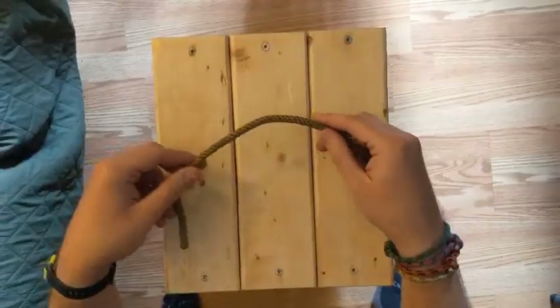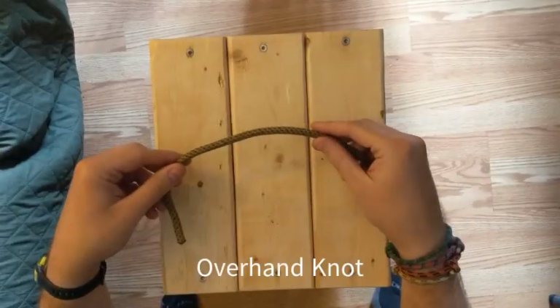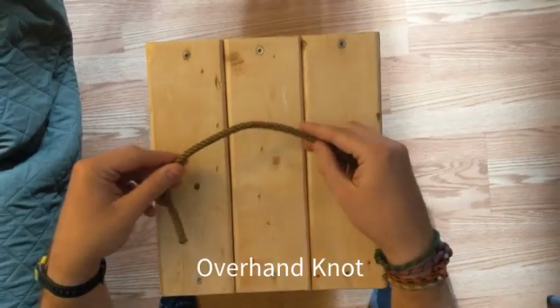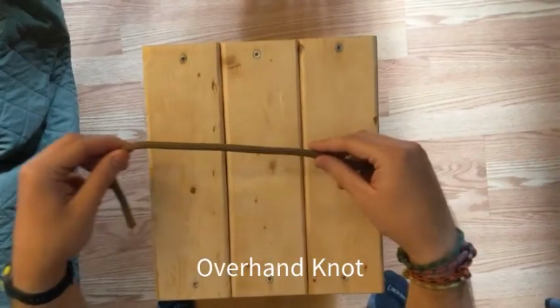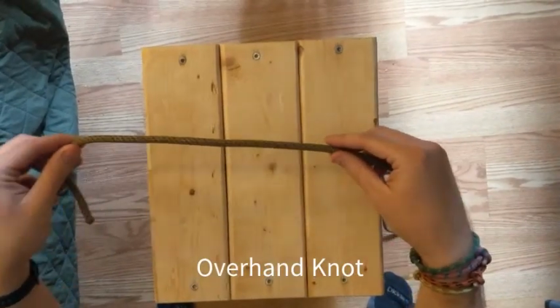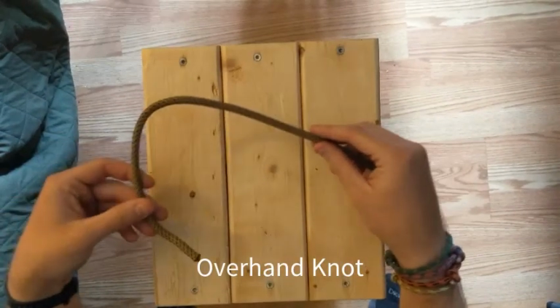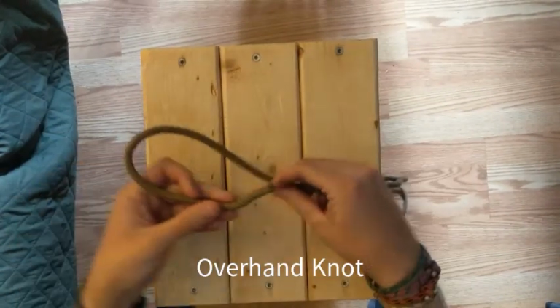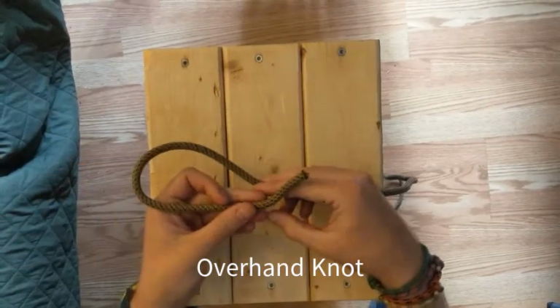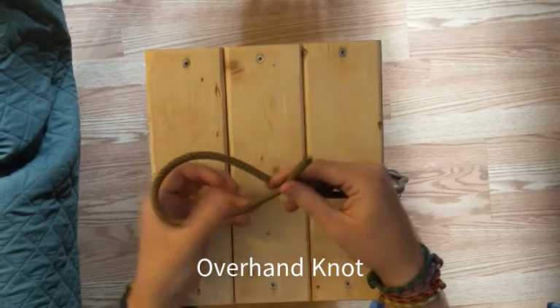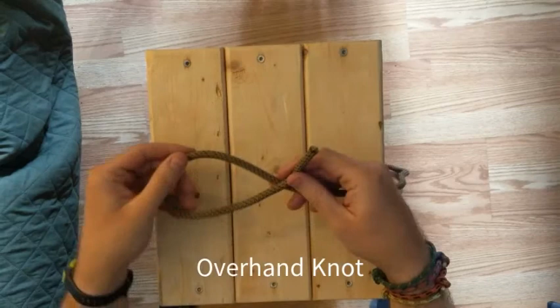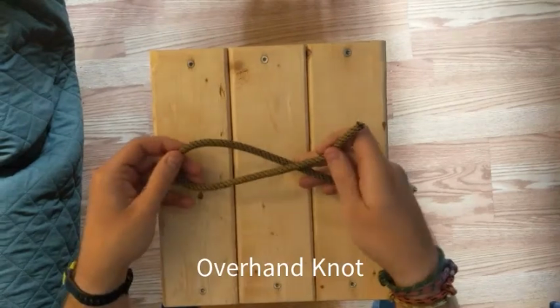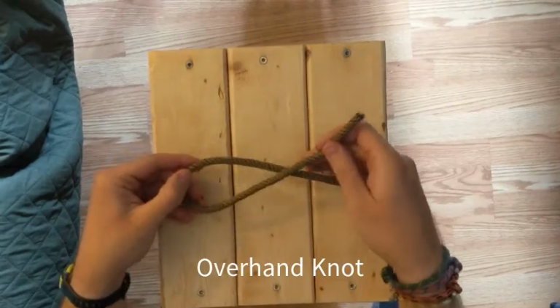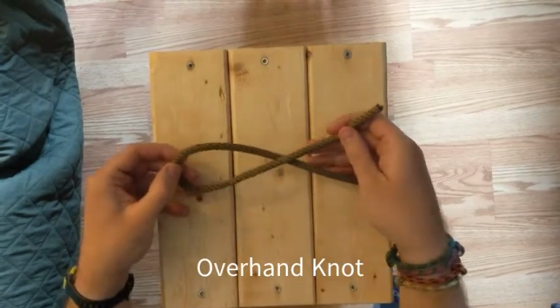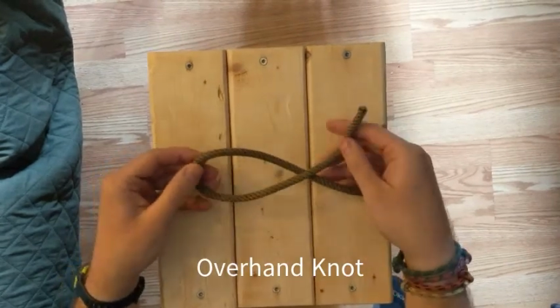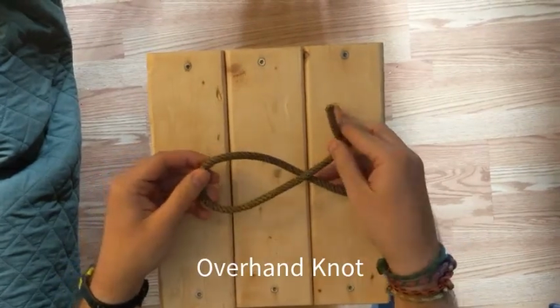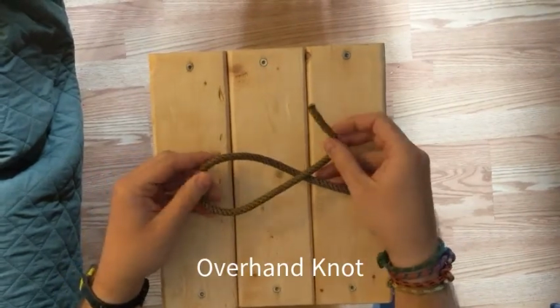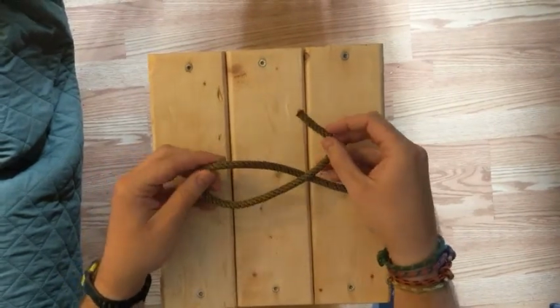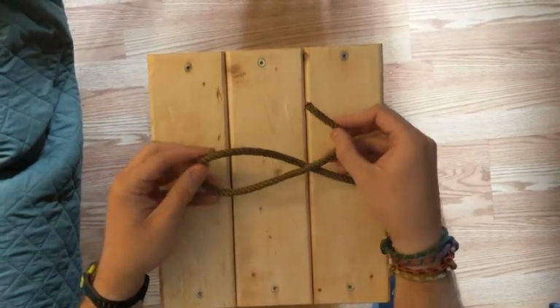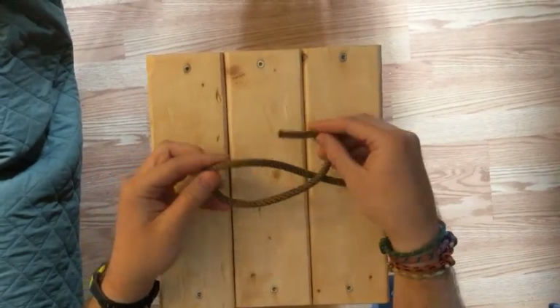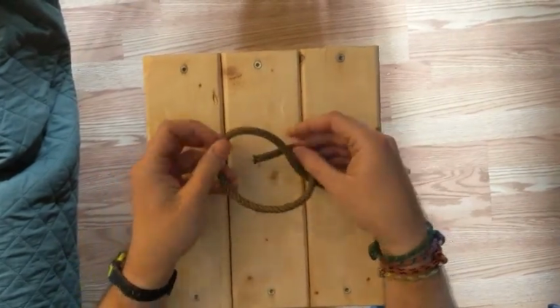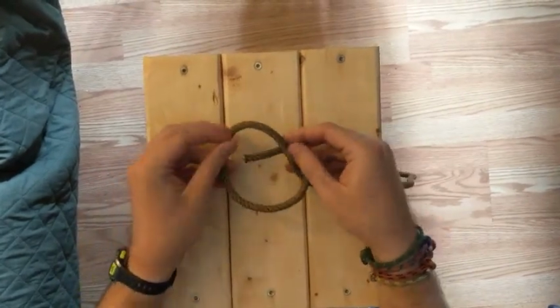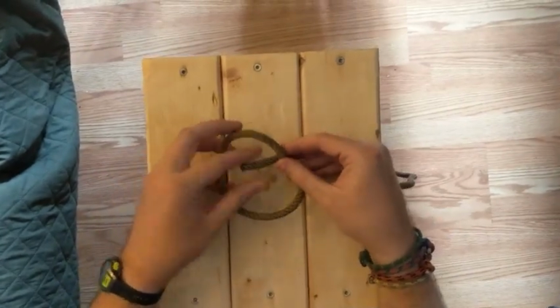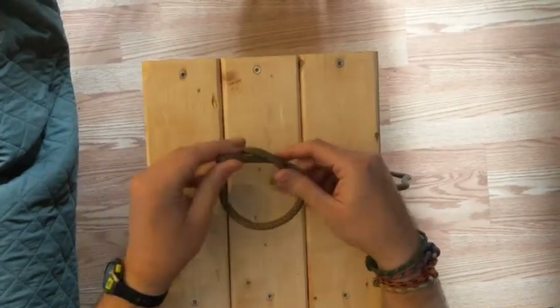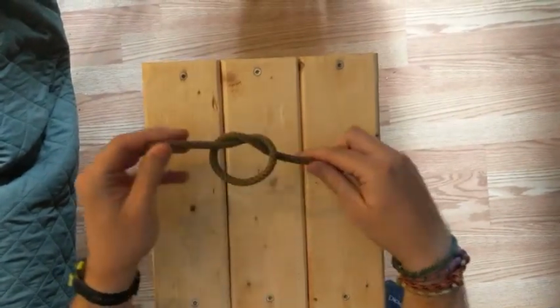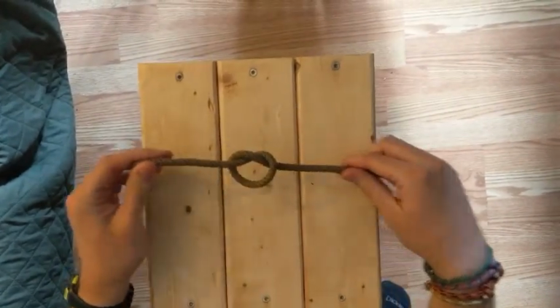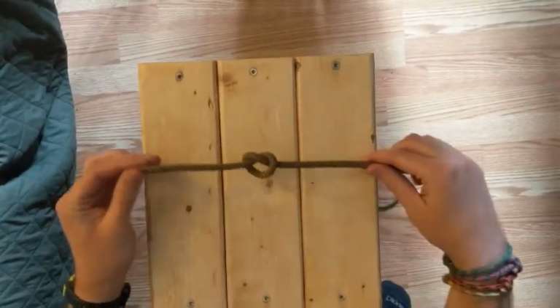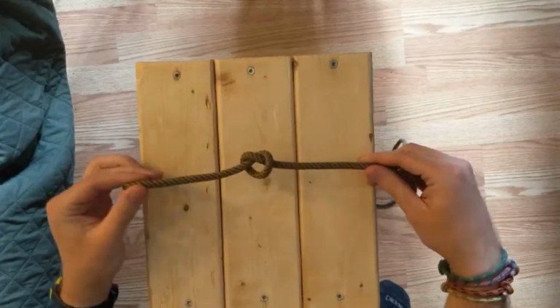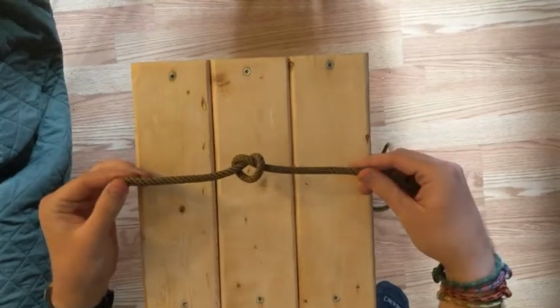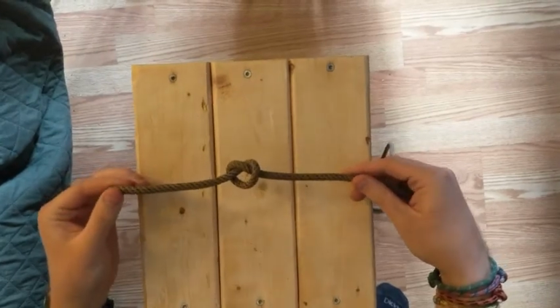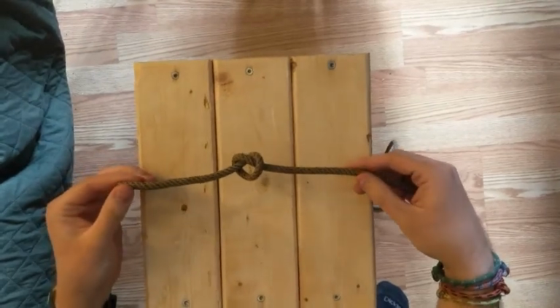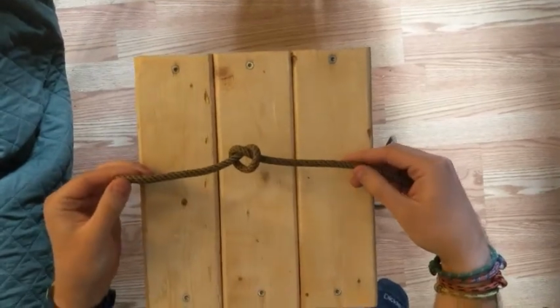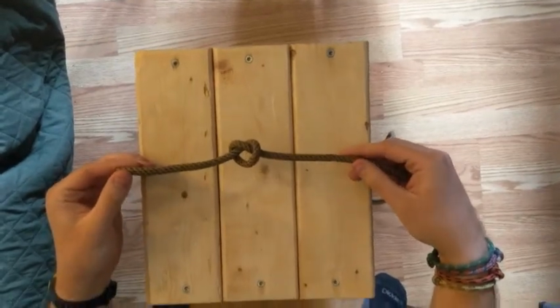This is how you tie an overhand knot. Take one end of the rope and go over the other end of the rope, then go back through the hole. That's how you tie an overhand knot.